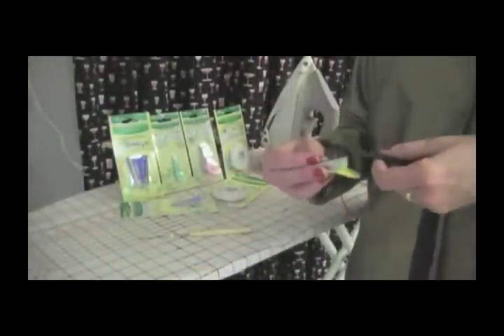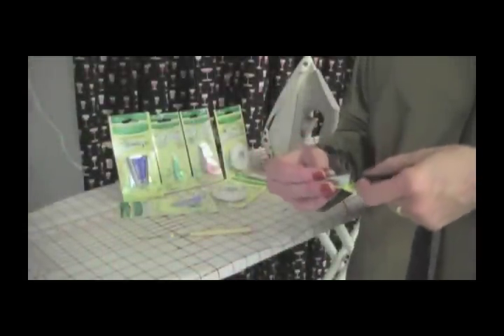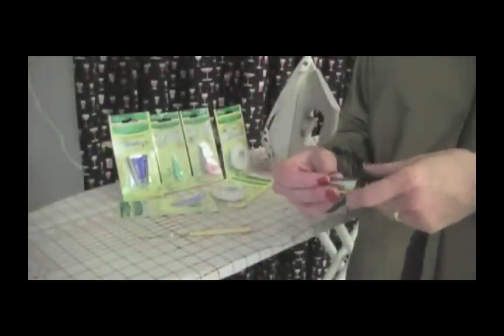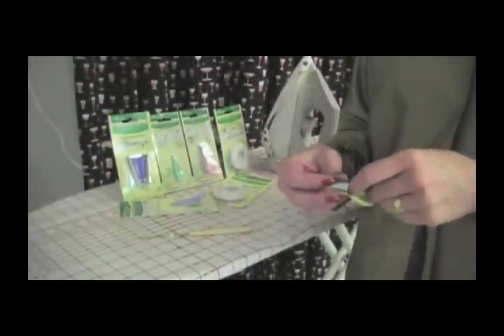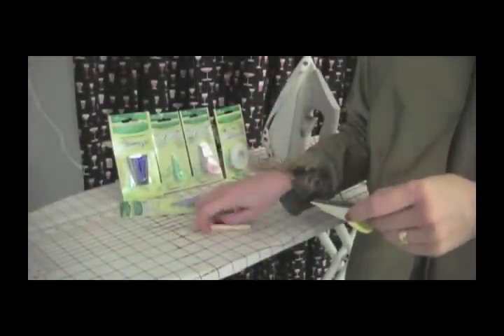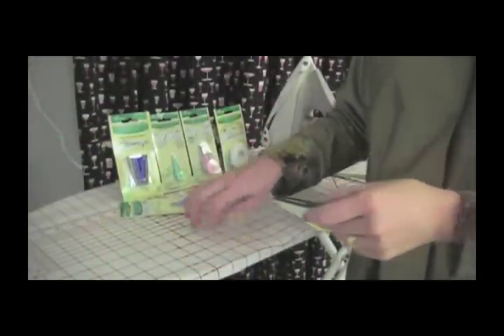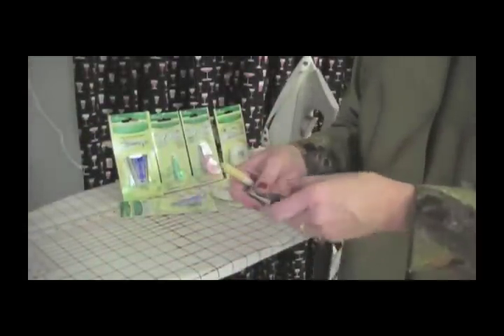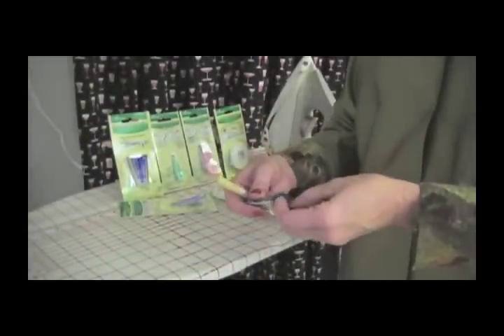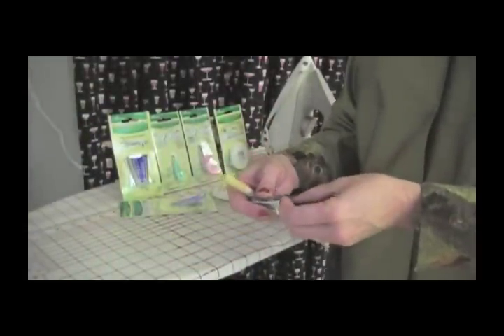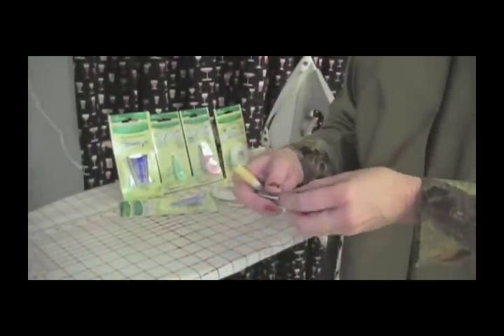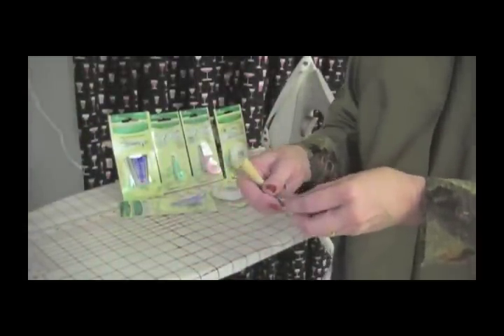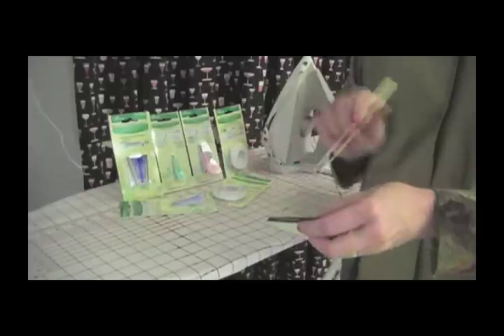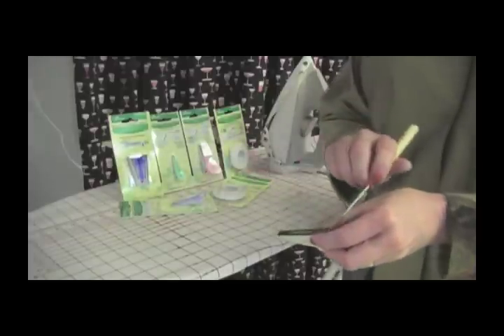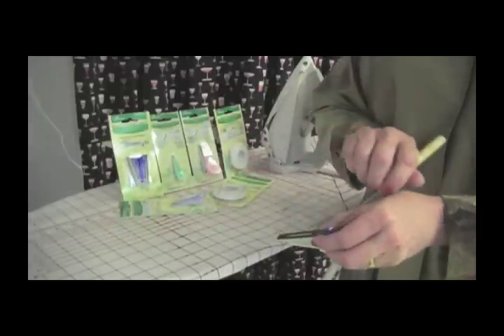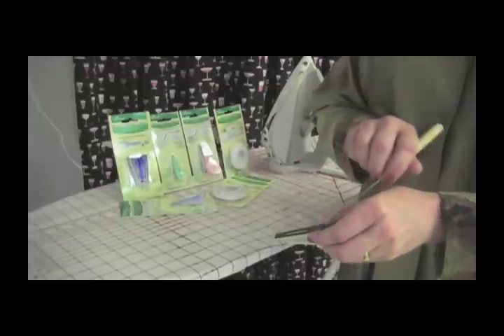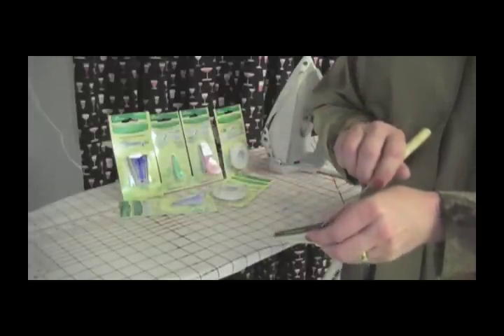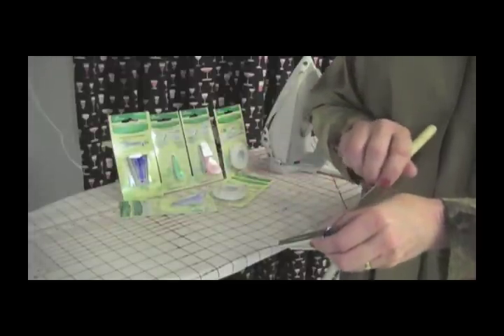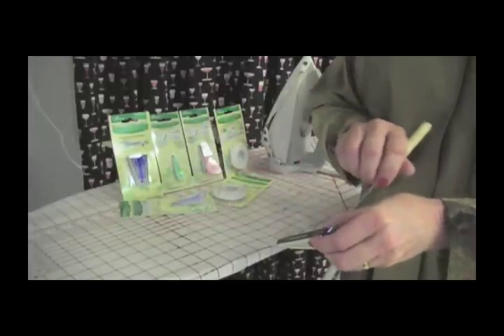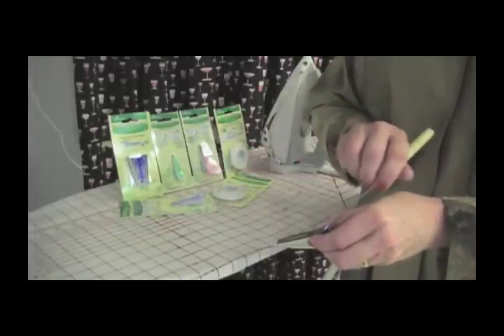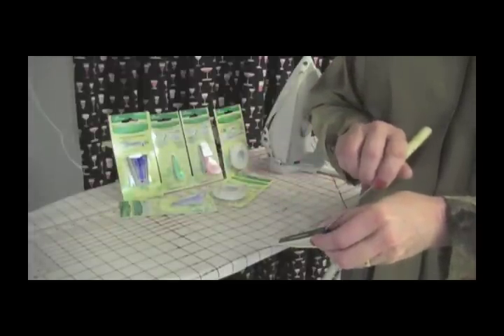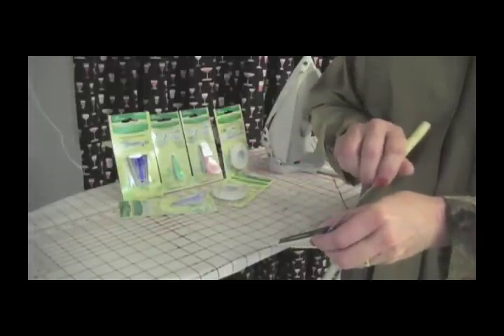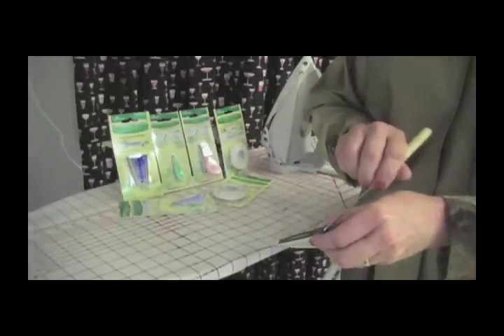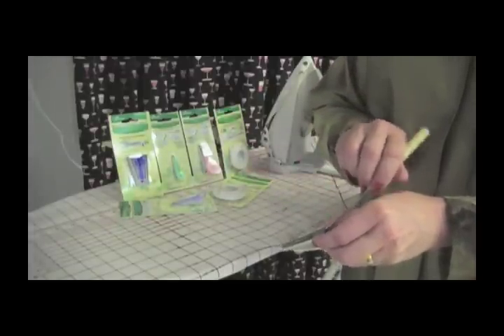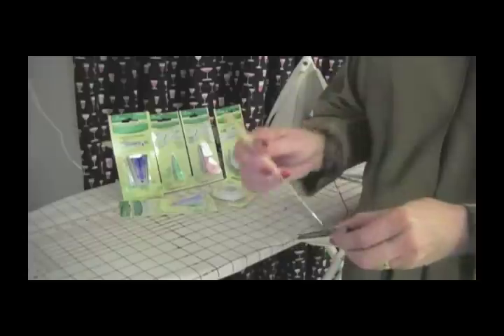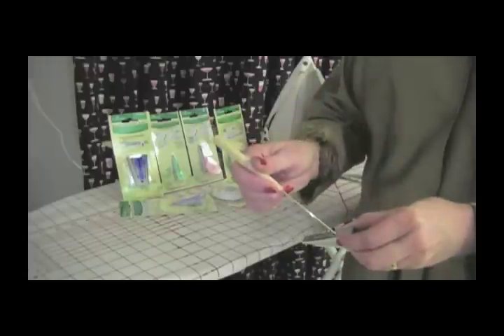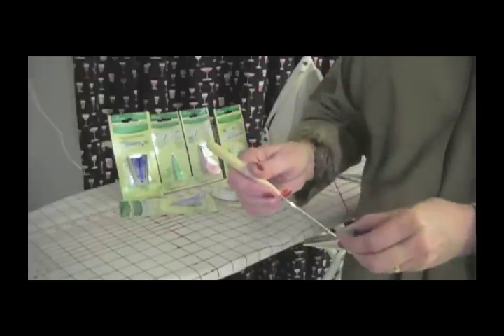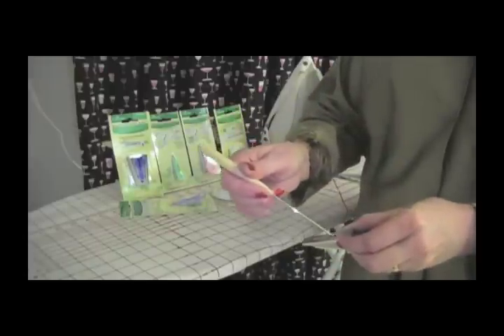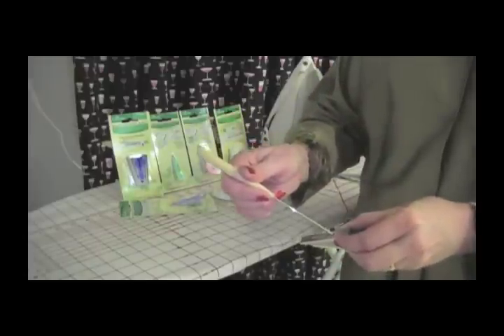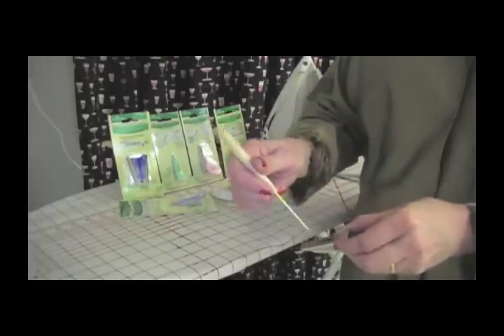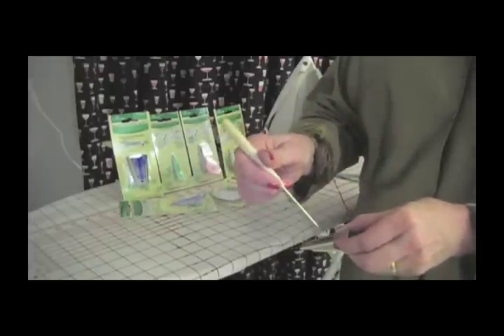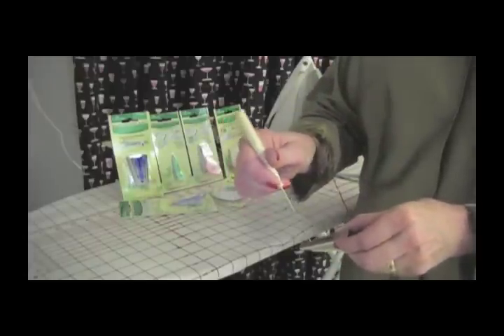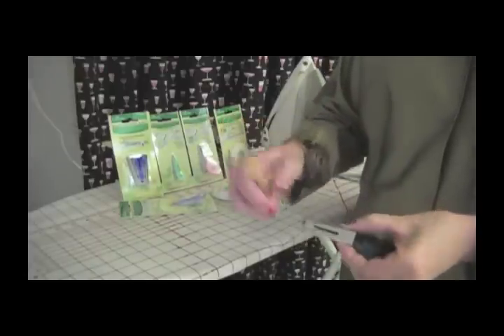Once you have sewn your strips together, feed them through the Clover Bias Tape Maker. Use your stiletto to pull the fabric through. We love the Clover brand because it folds the fabric leaving one side slightly offset to properly catch in the sewing machine.